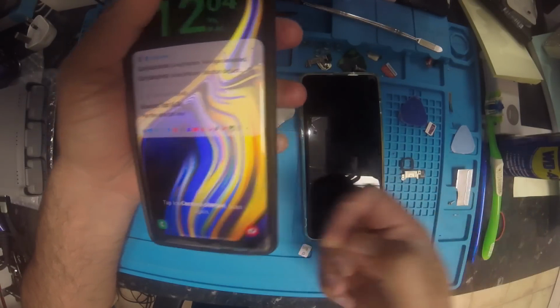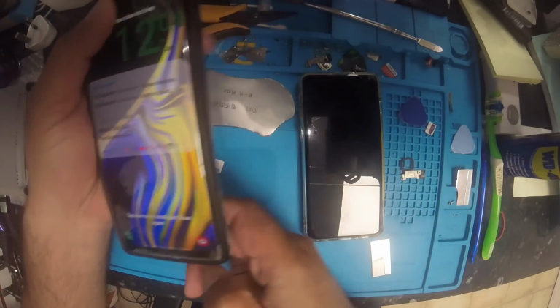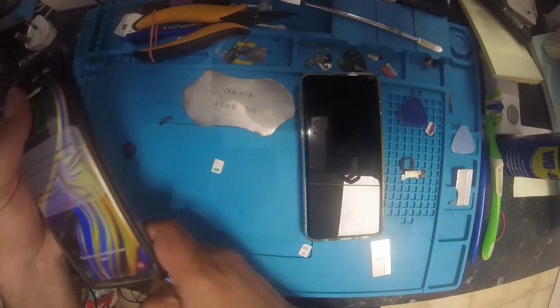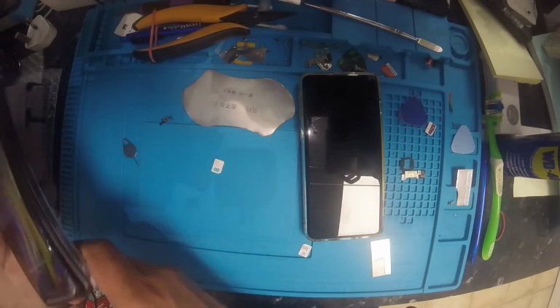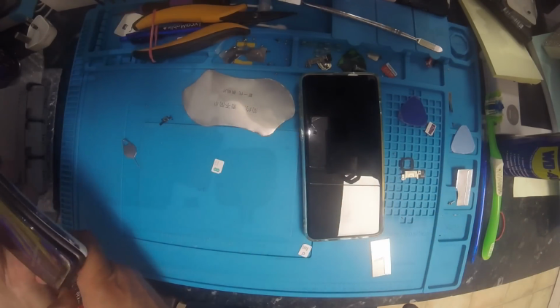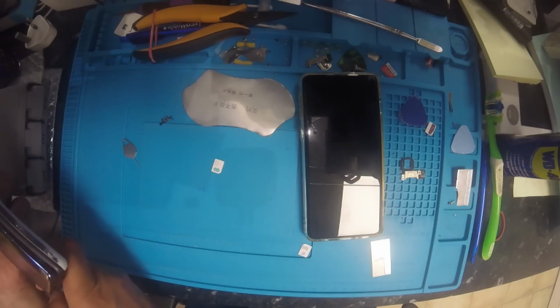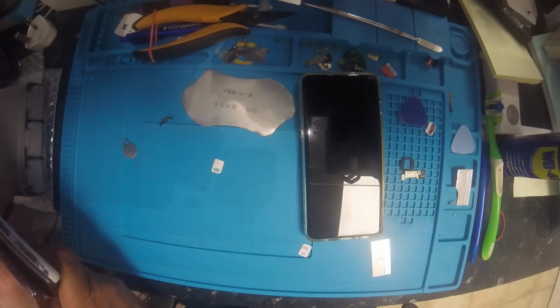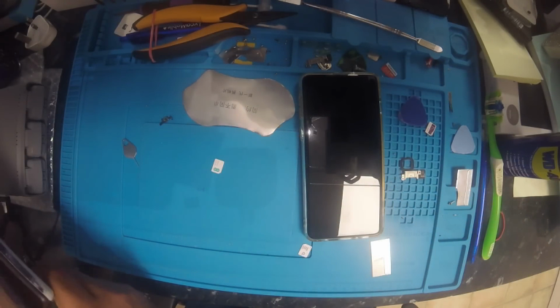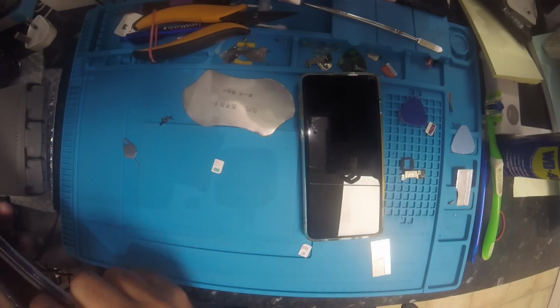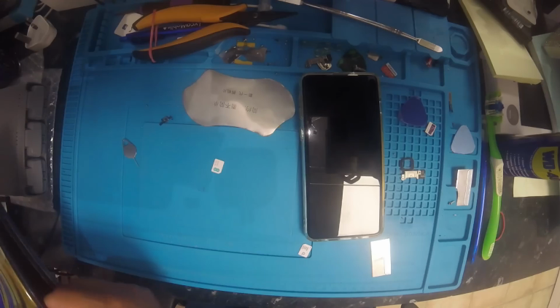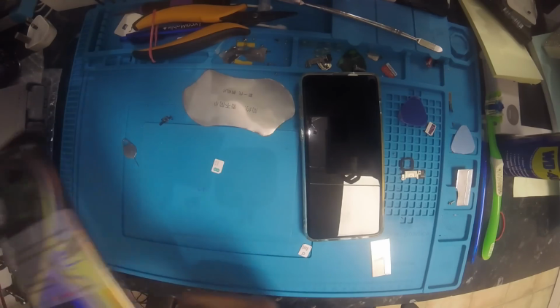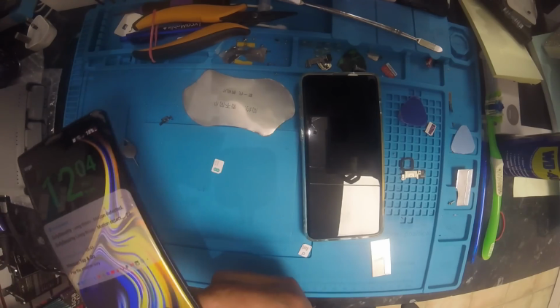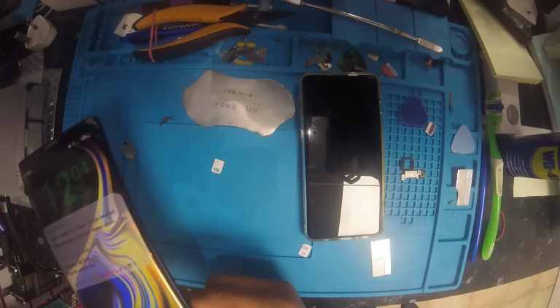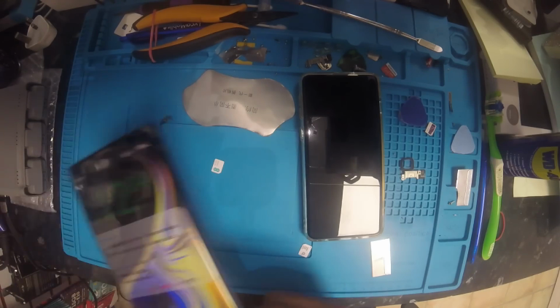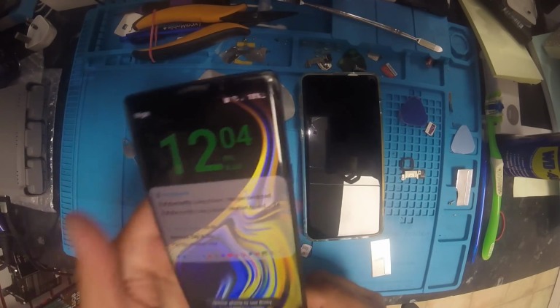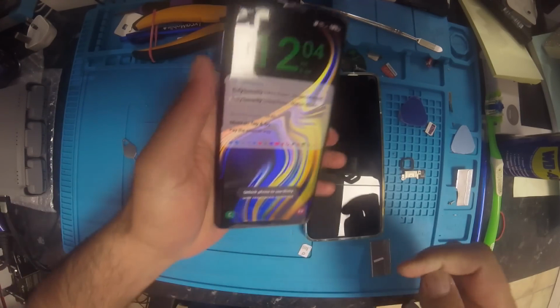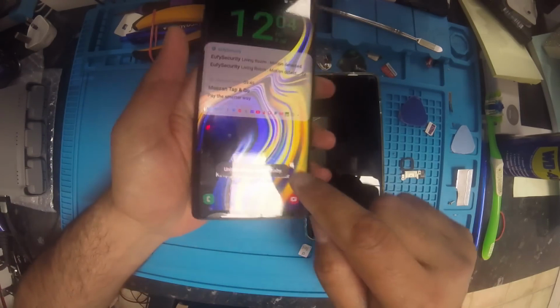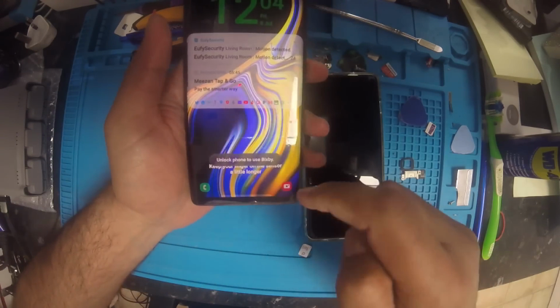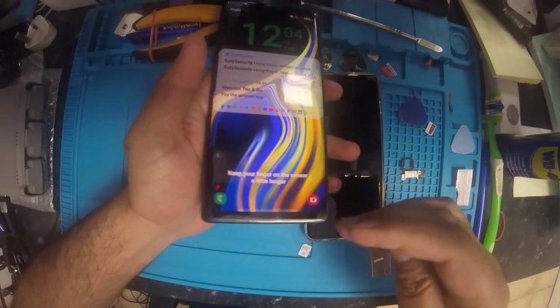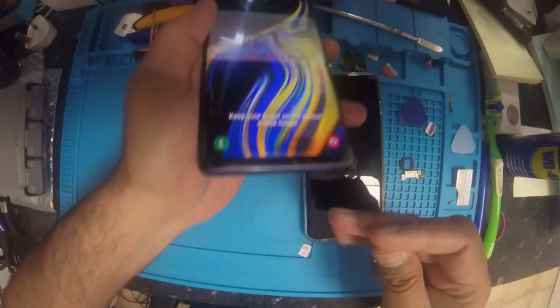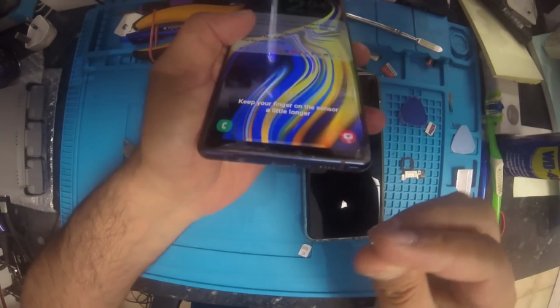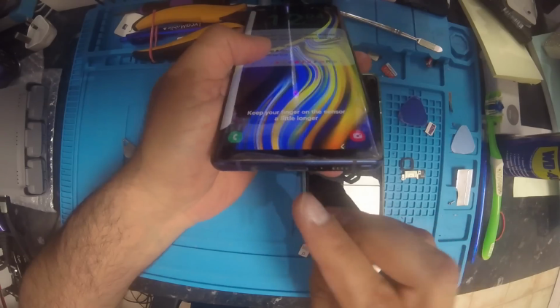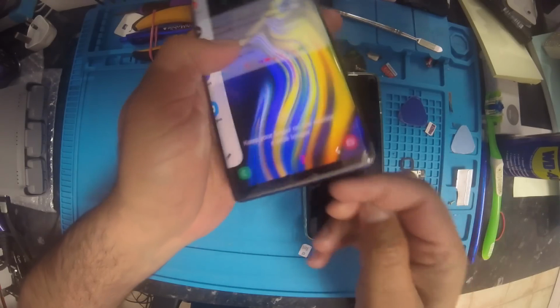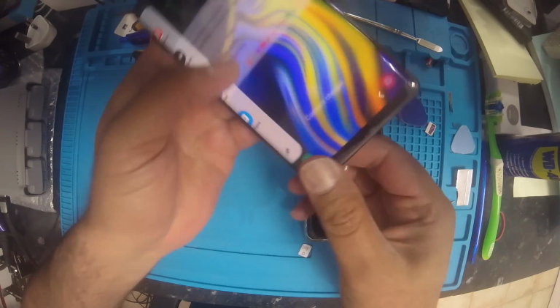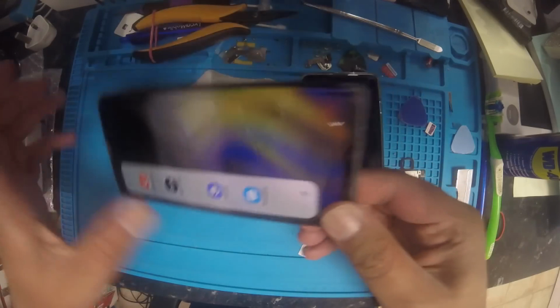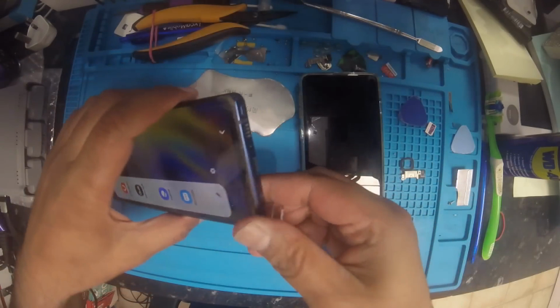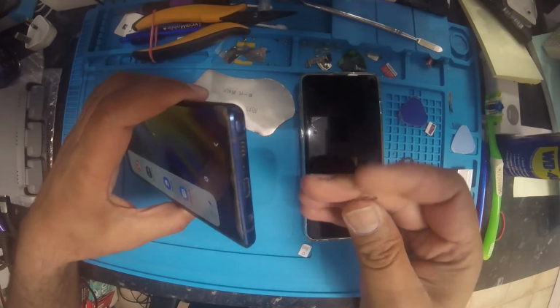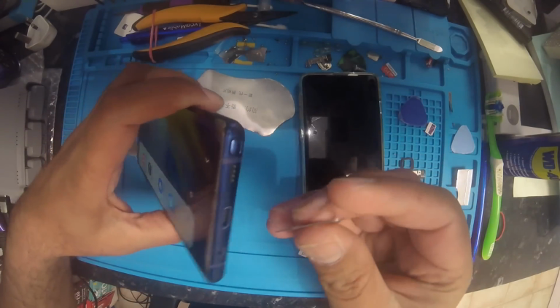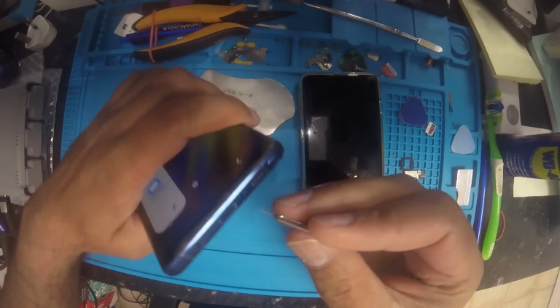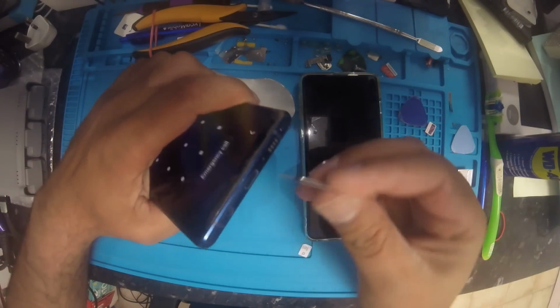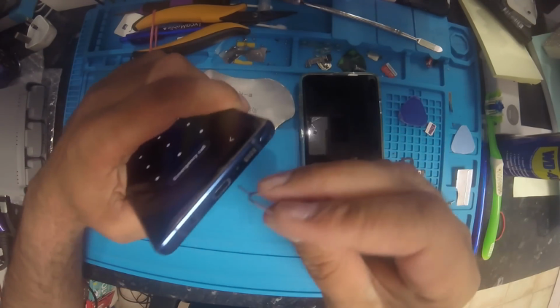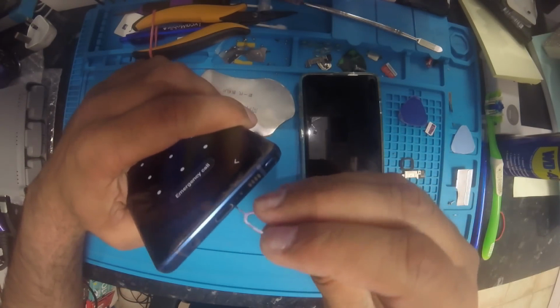First, I will try to clean the port, and after that let's see what happens.